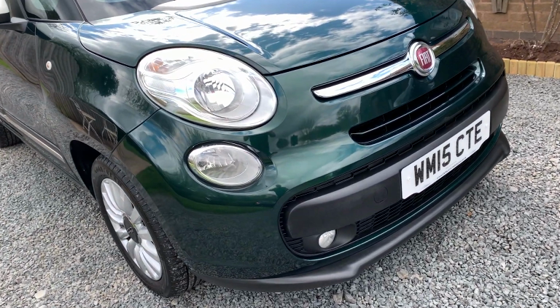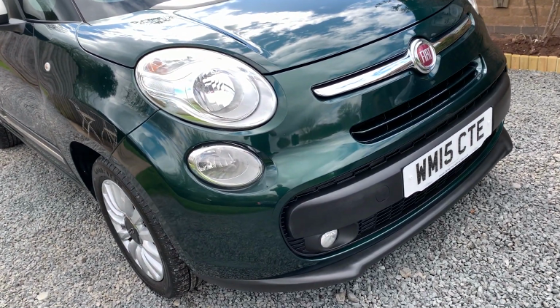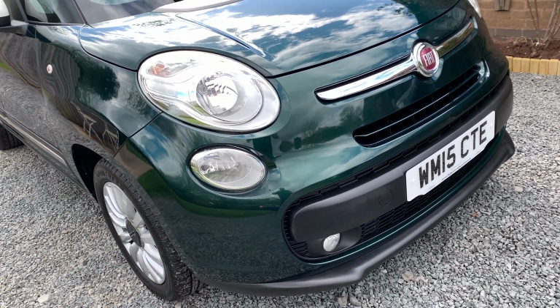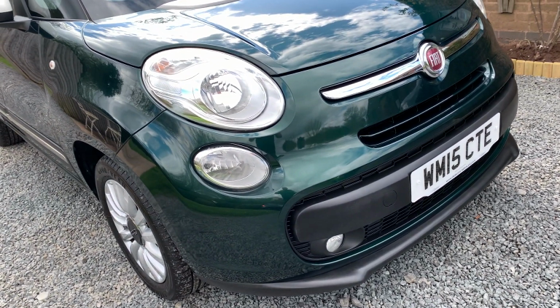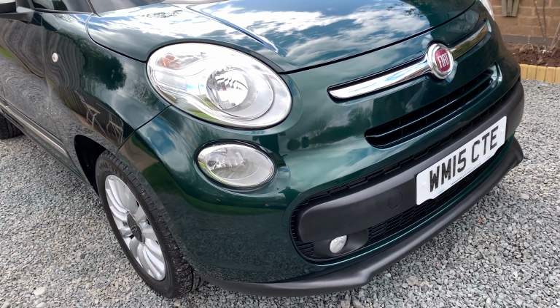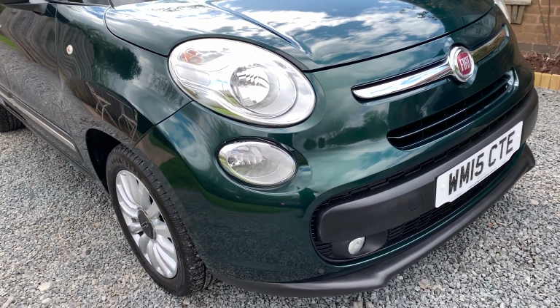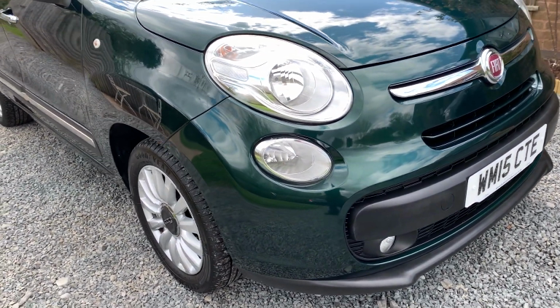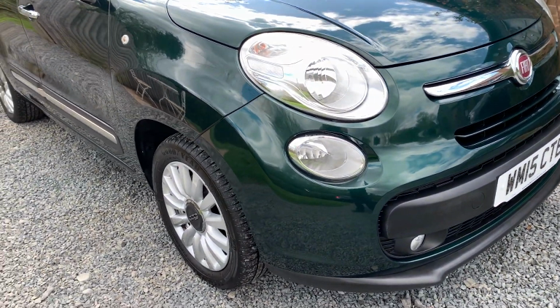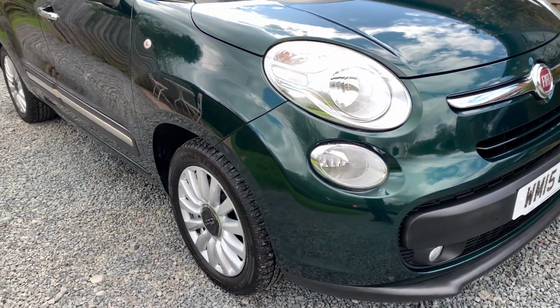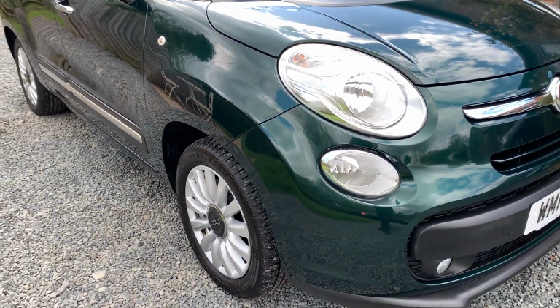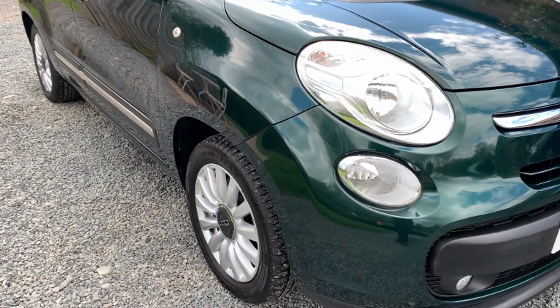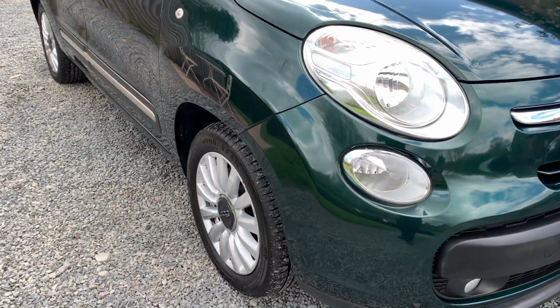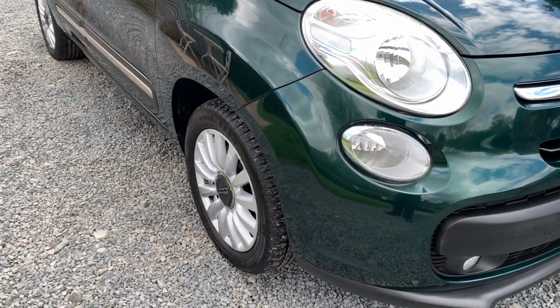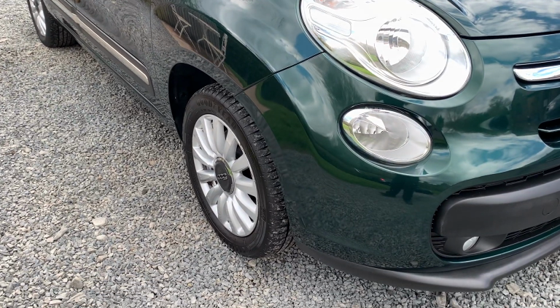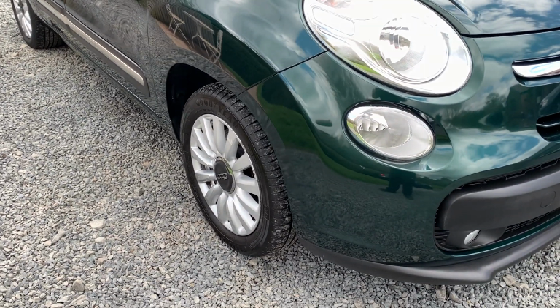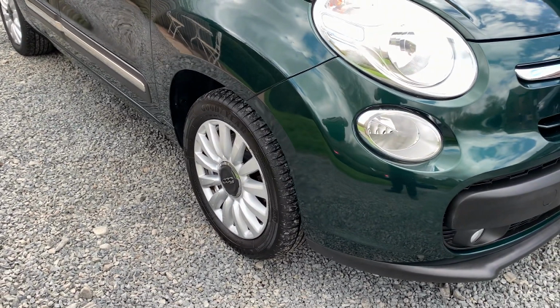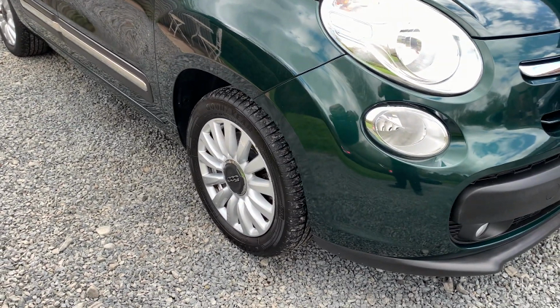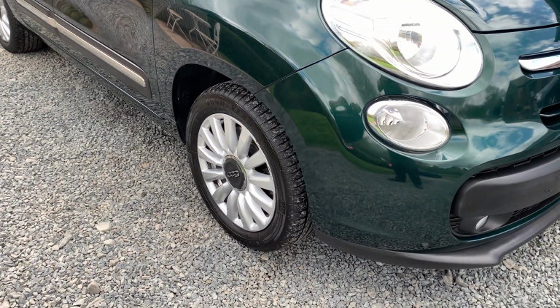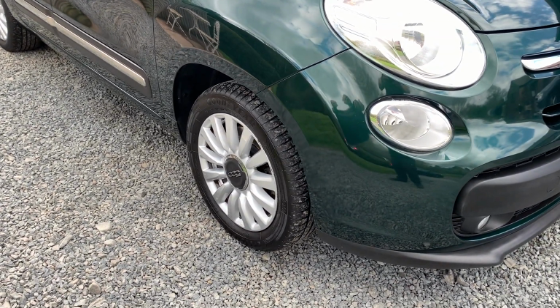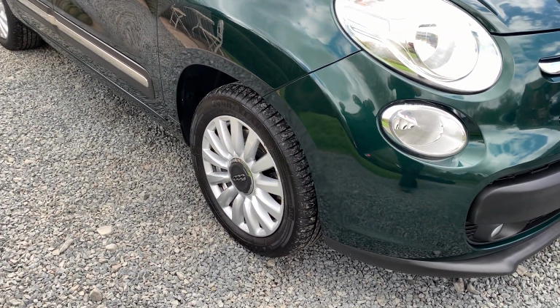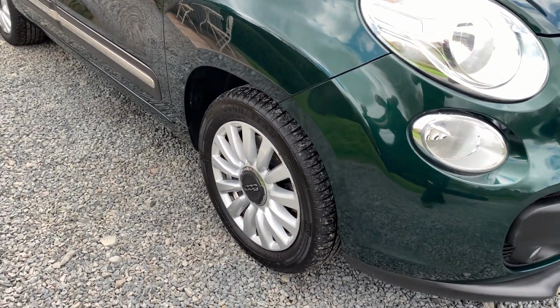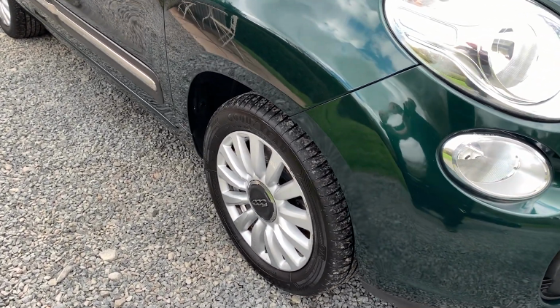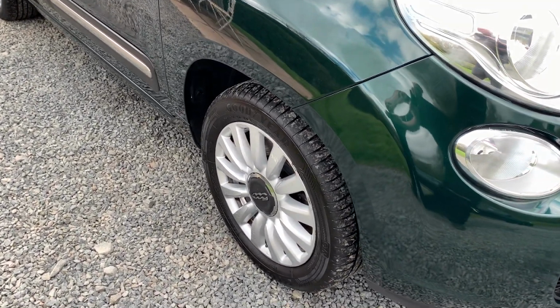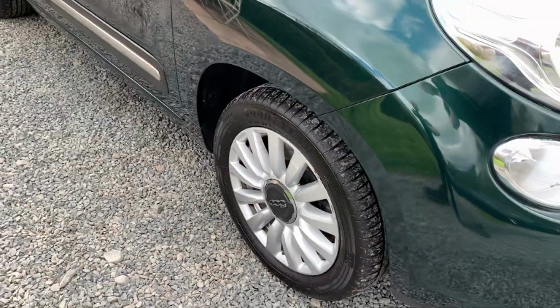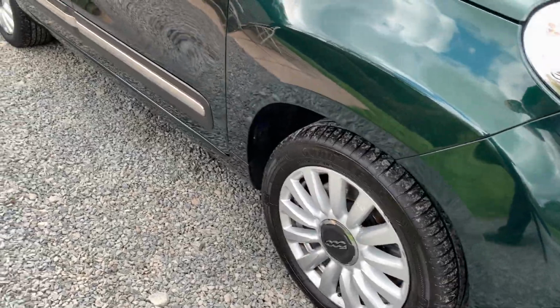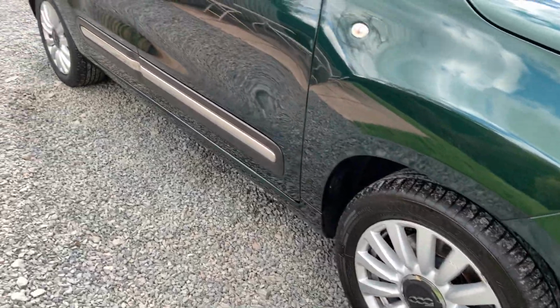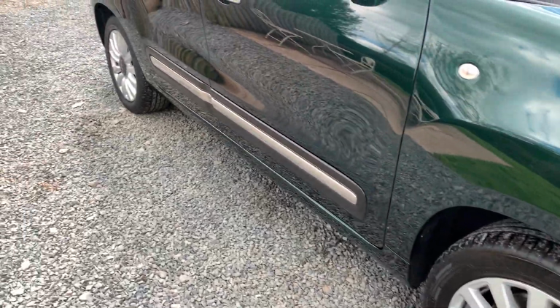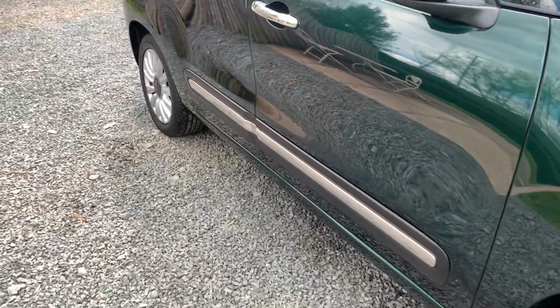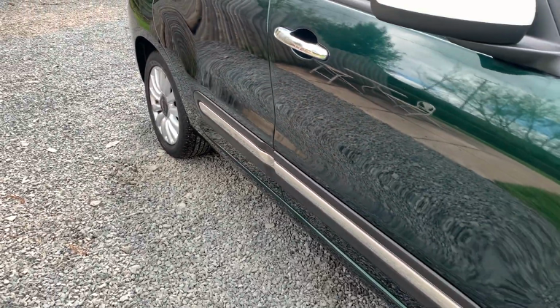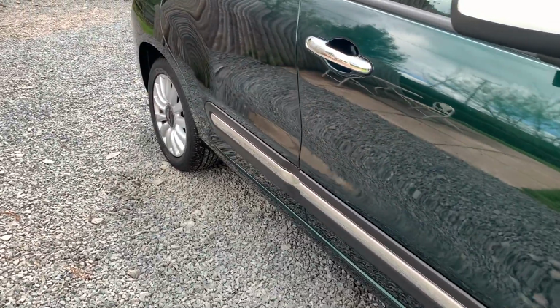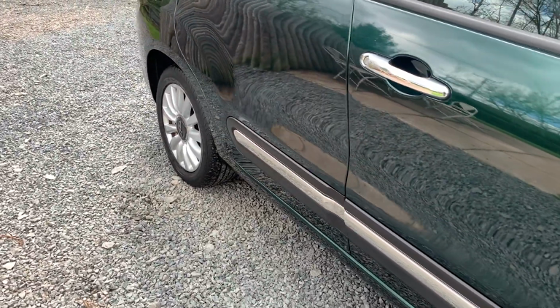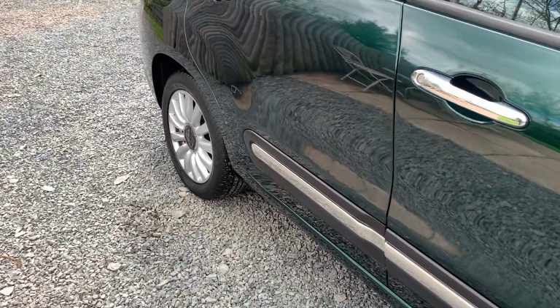There are one or two minor imperfections but nothing that detracts from the overall well-kept appearance of the car. The alloy wheels are in good order, as are the Goodyear tyres — plenty of life left in those.